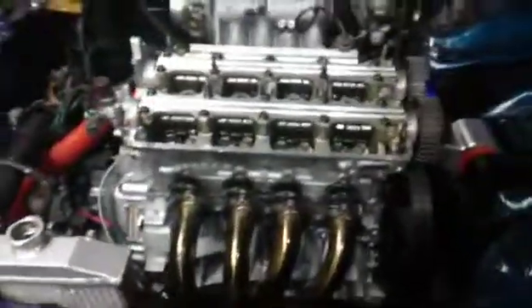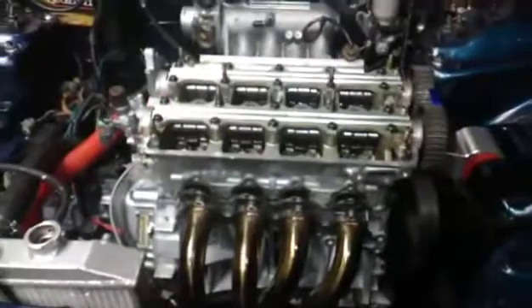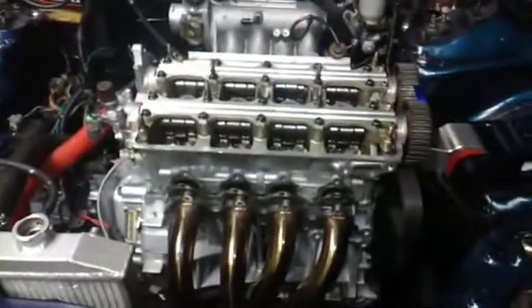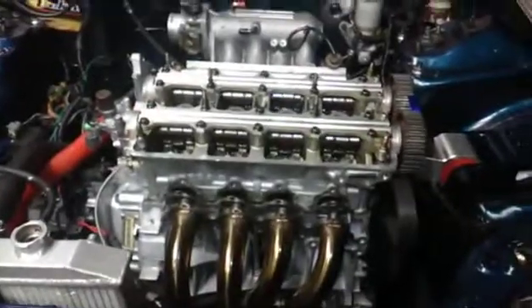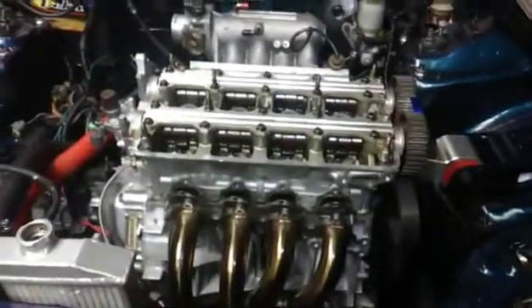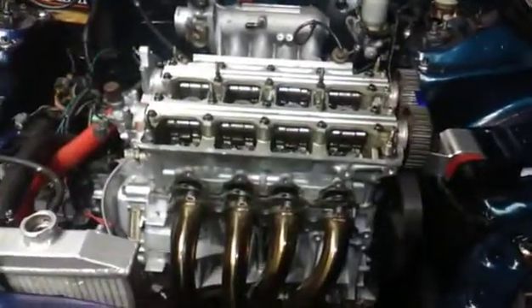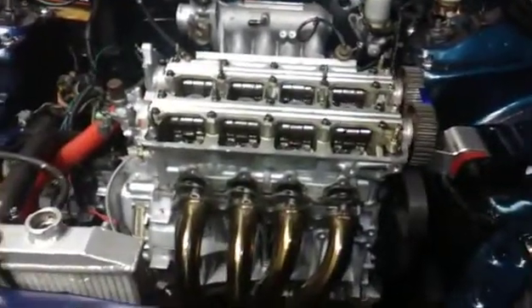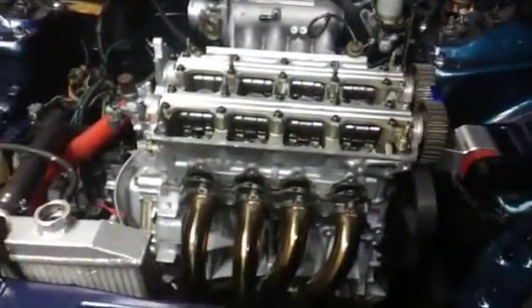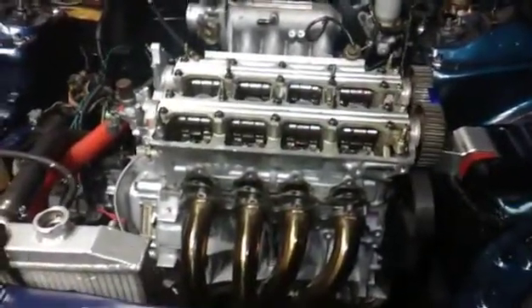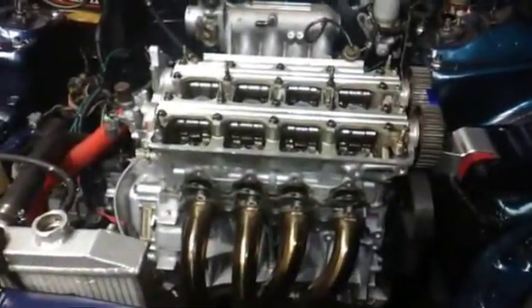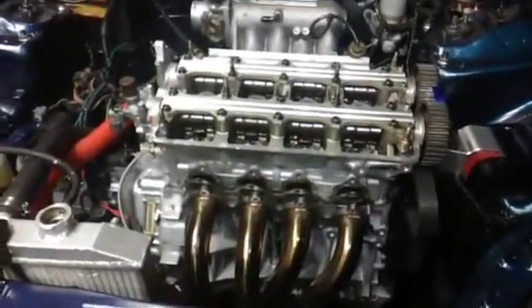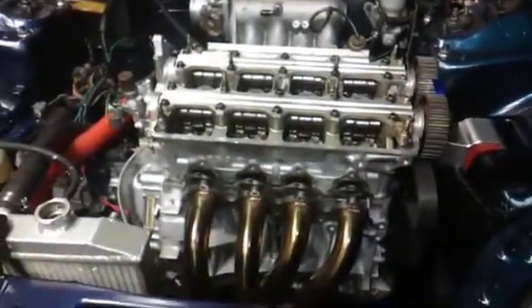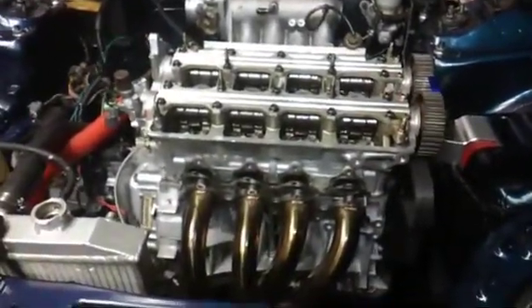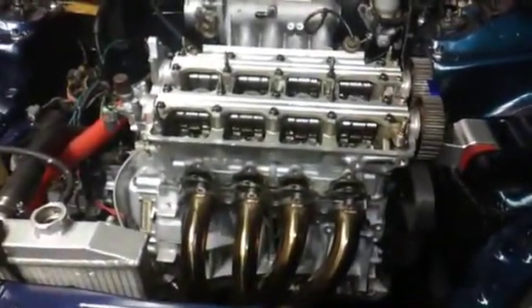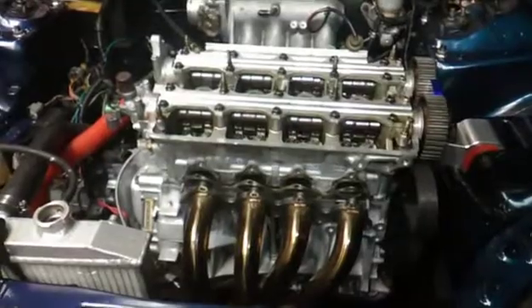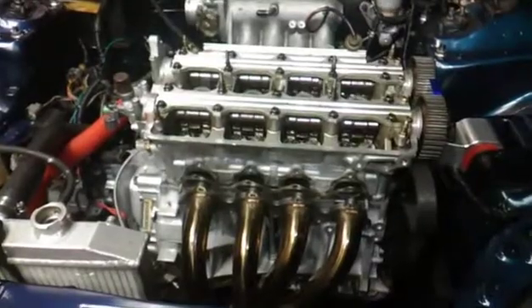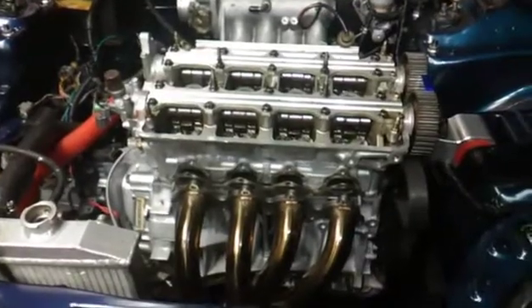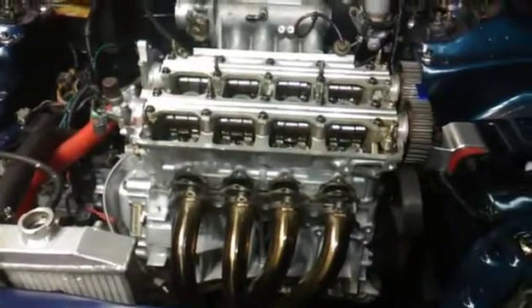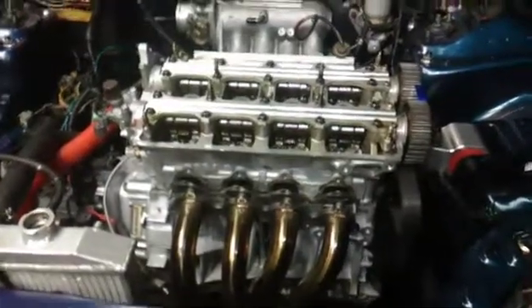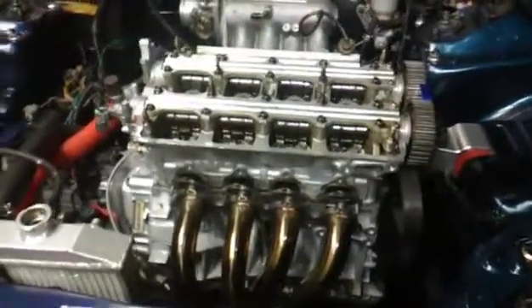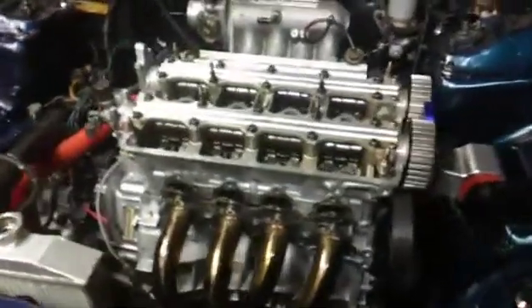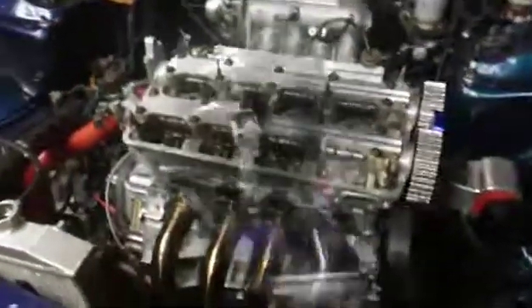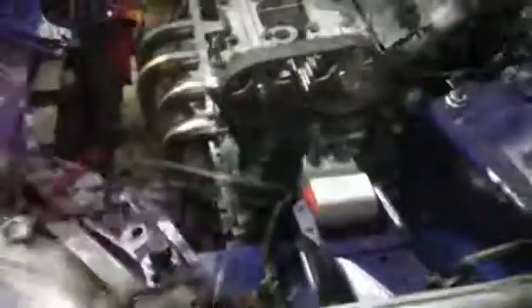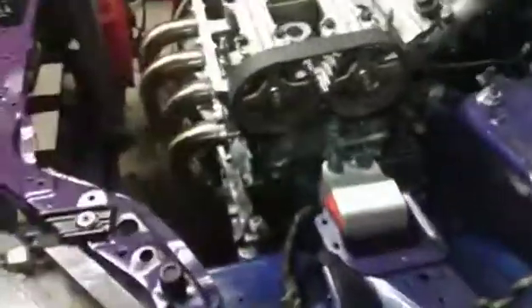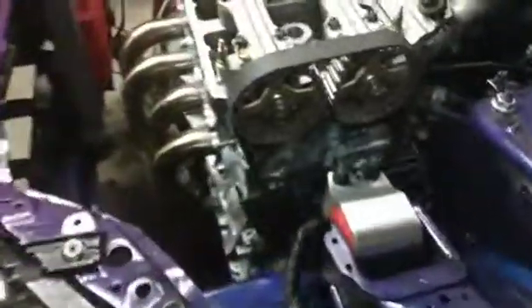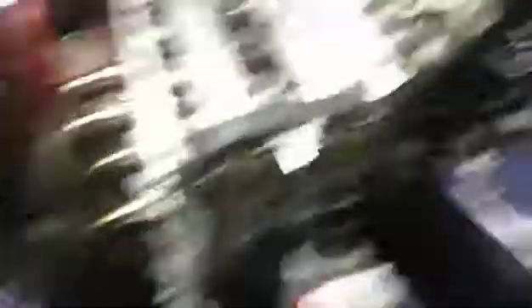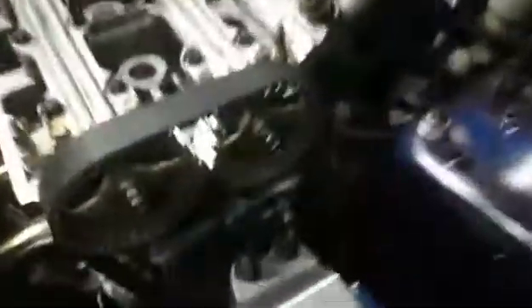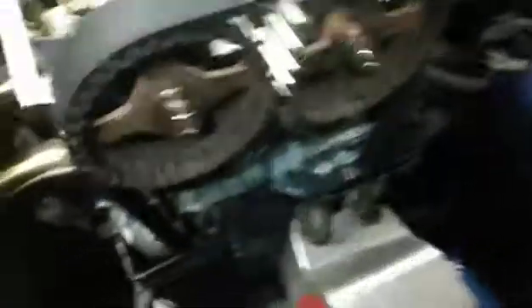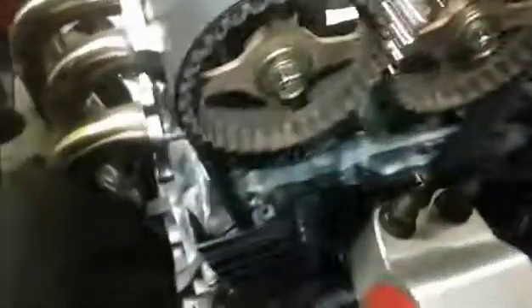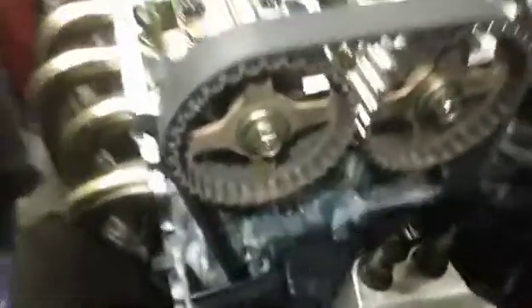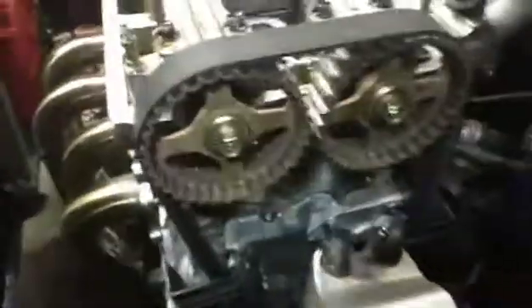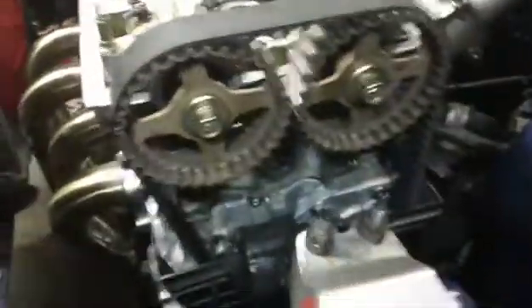This thing should be running tomorrow once I get the timing set and the belt on. It's time to go get some food and get cleaned up — call it a night.